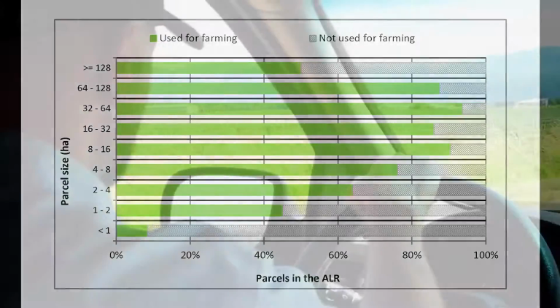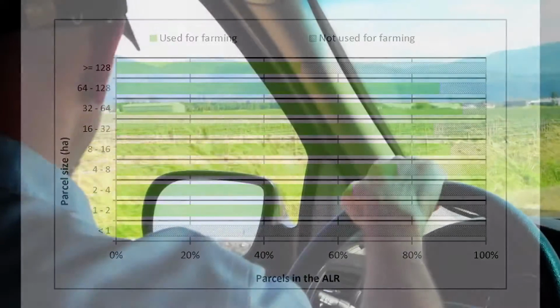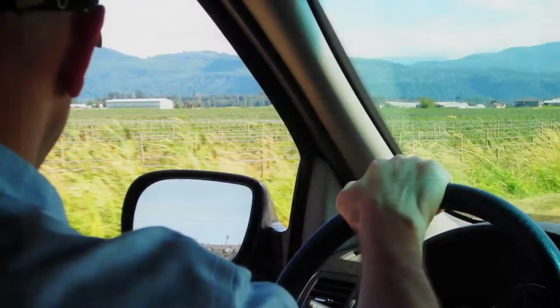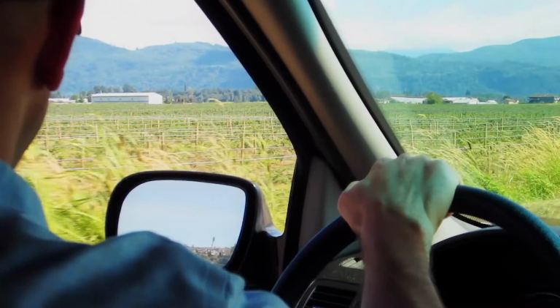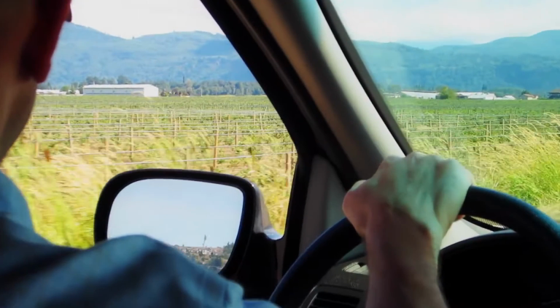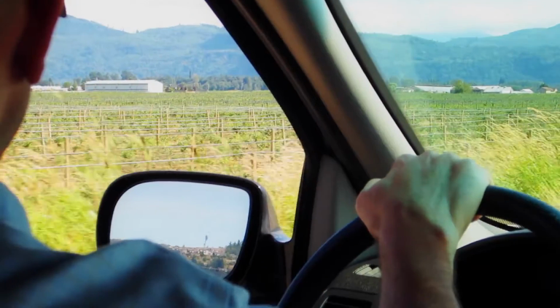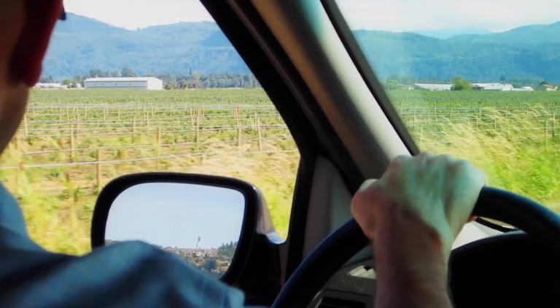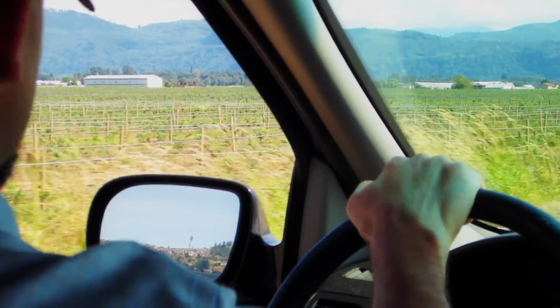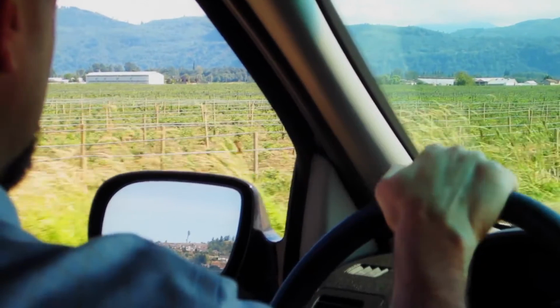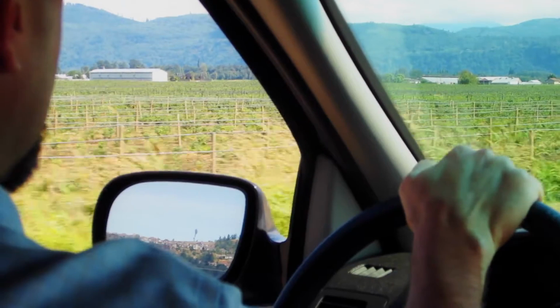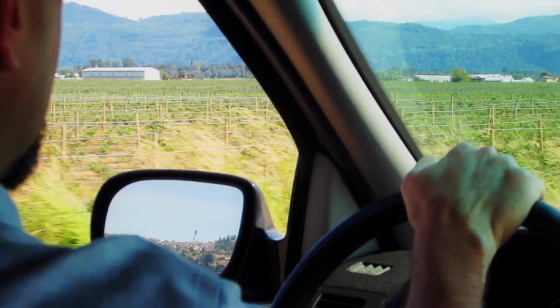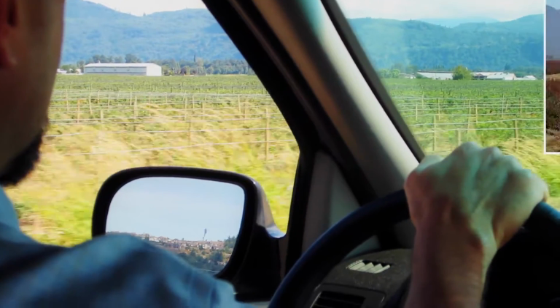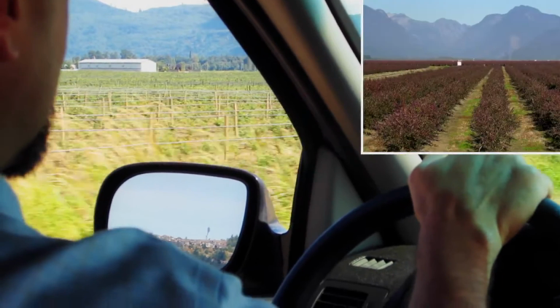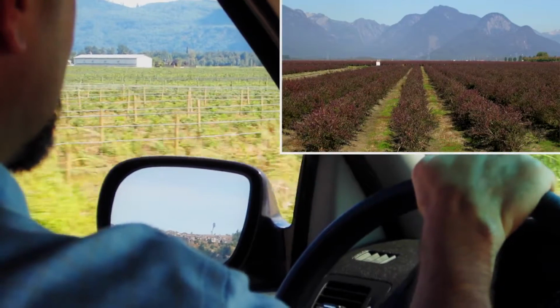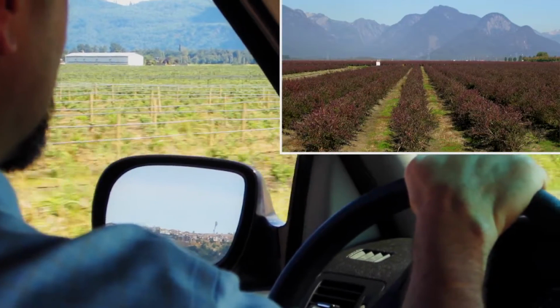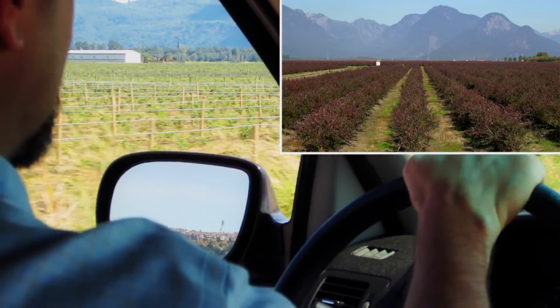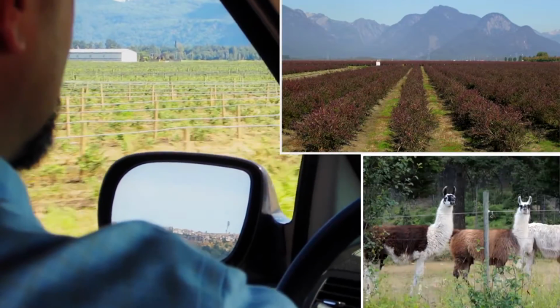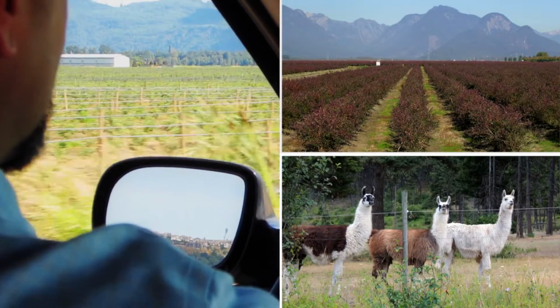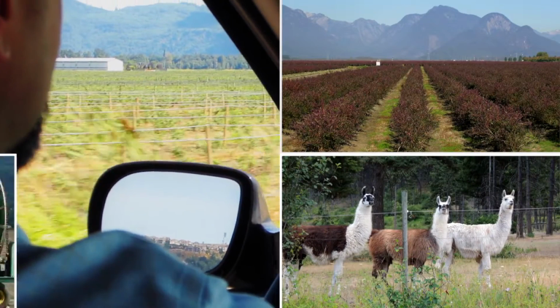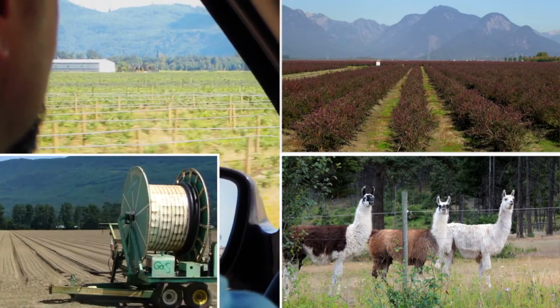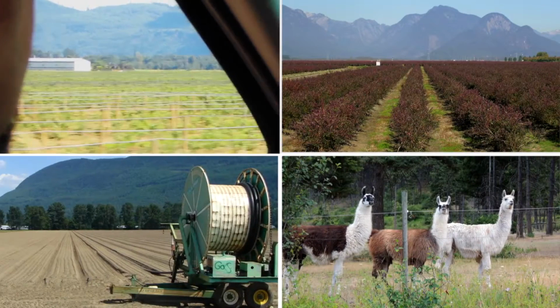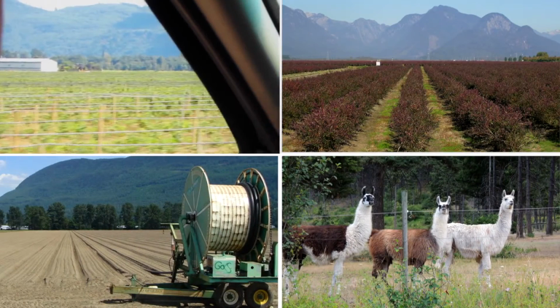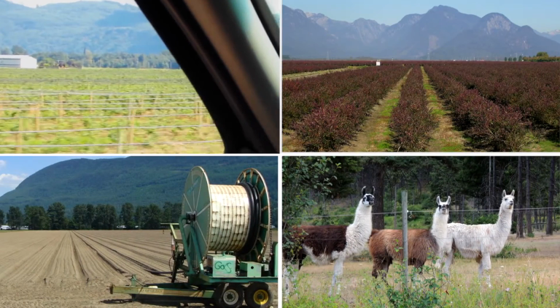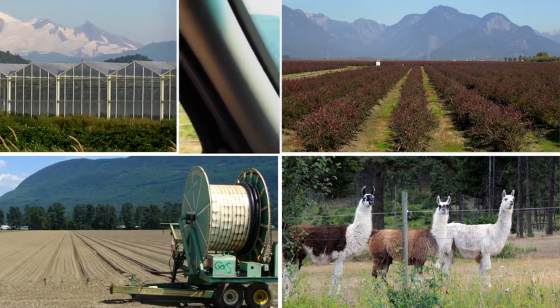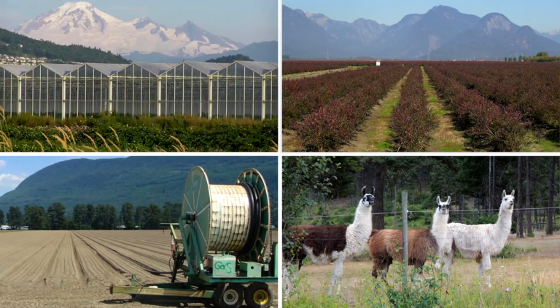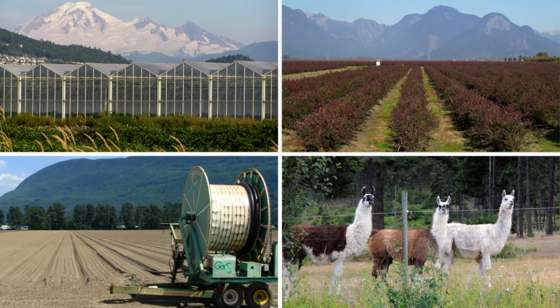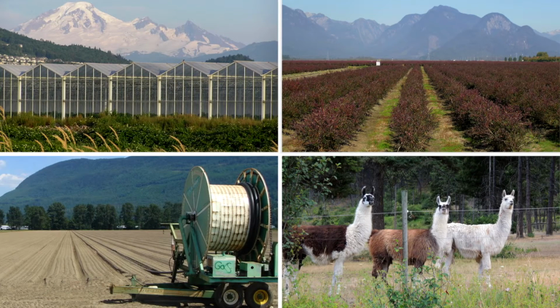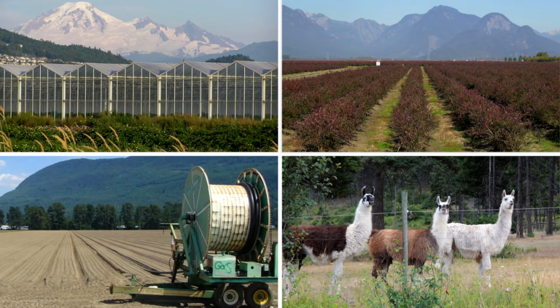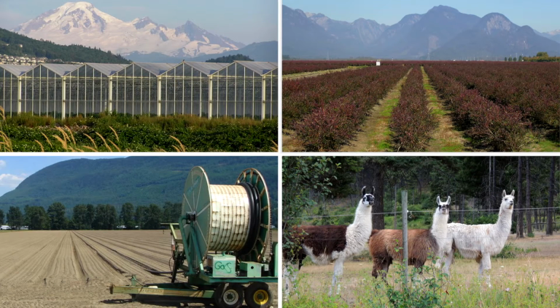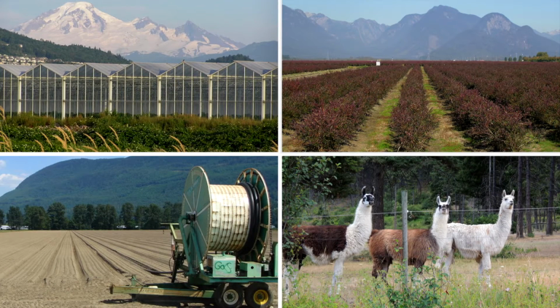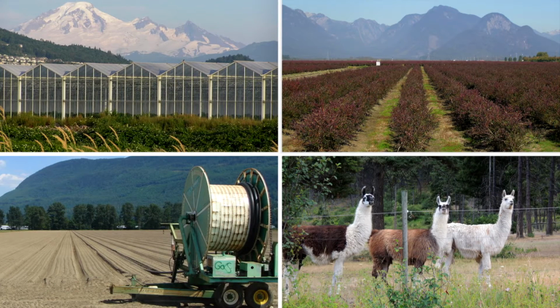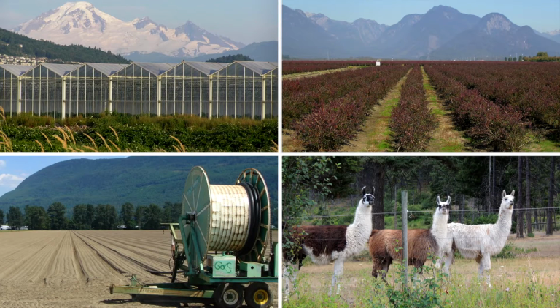Data is collected on a parcel basis, including information on crops, livestock, irrigation, buildings, and land availability for future food production.